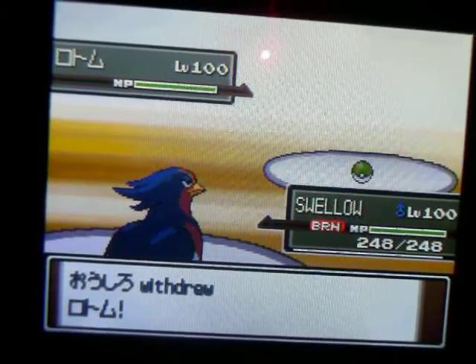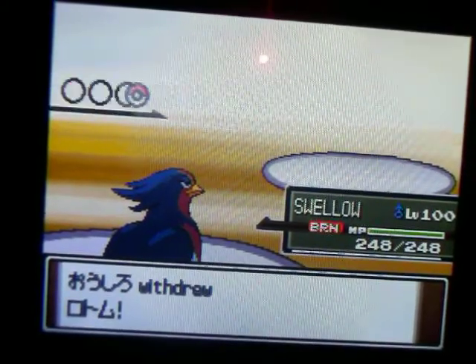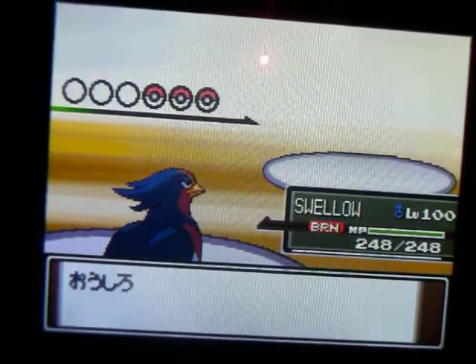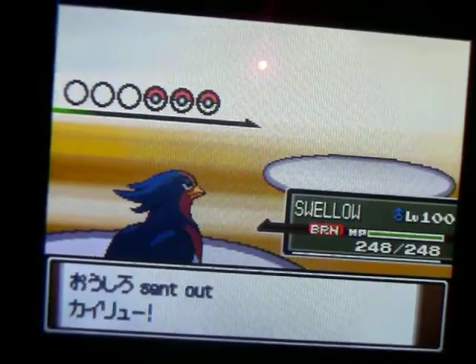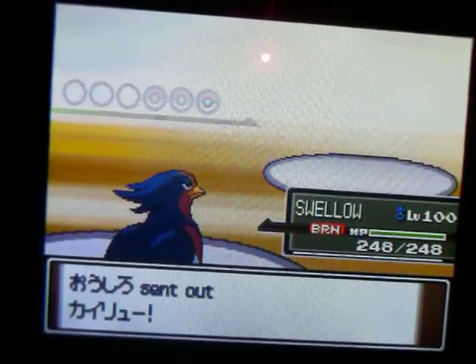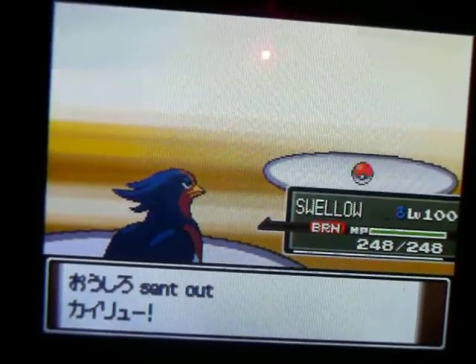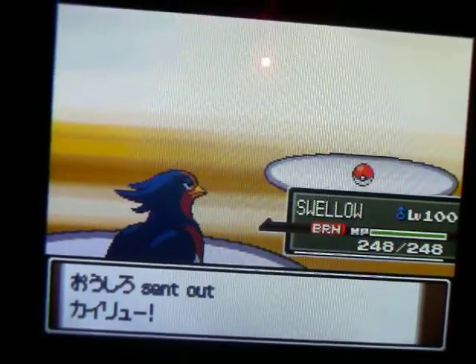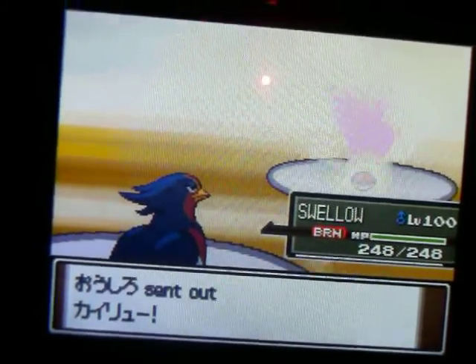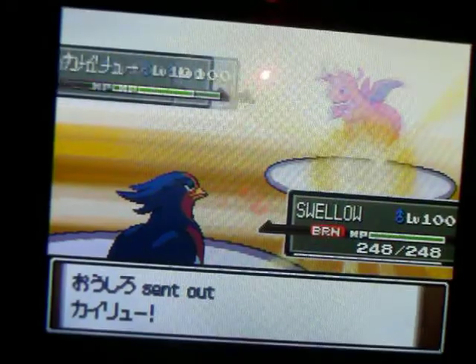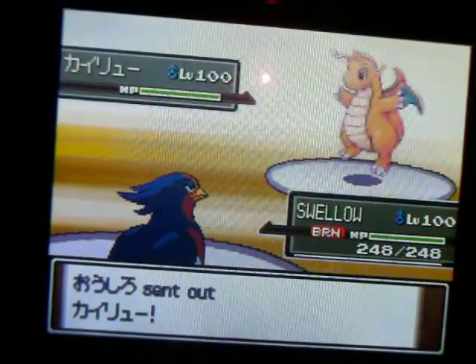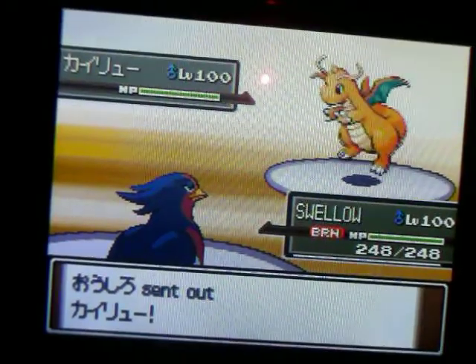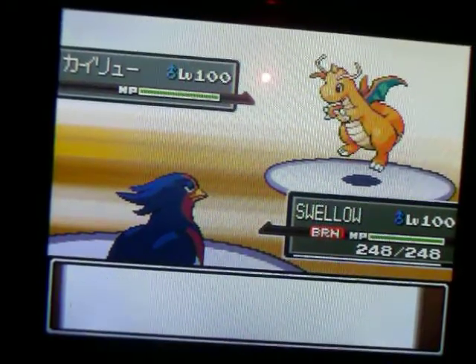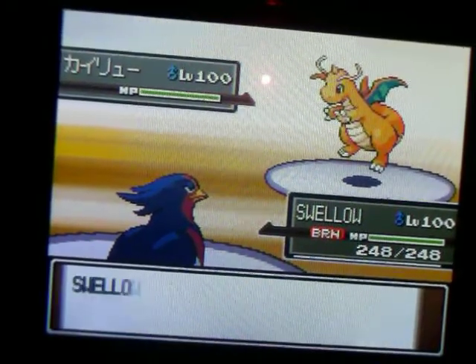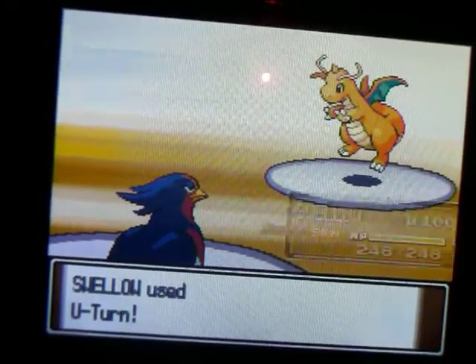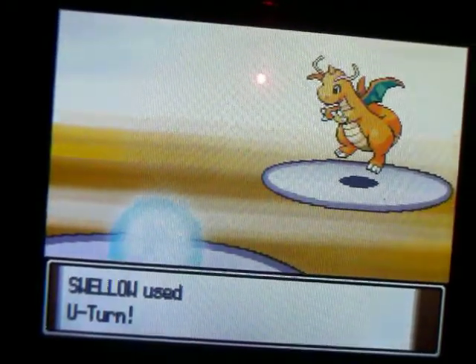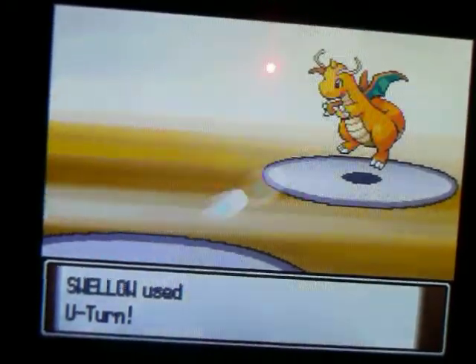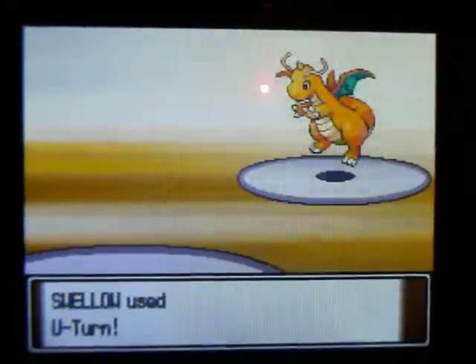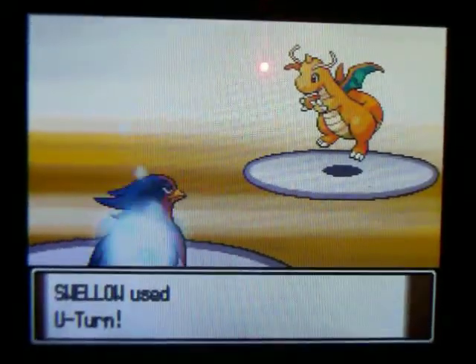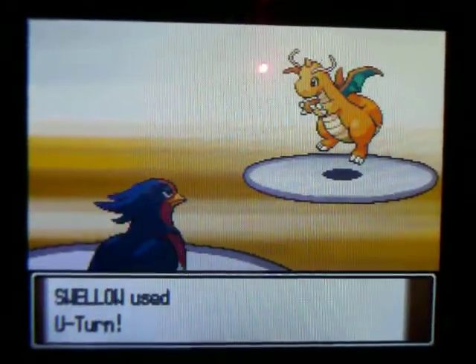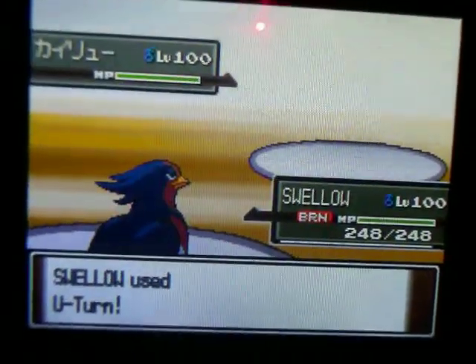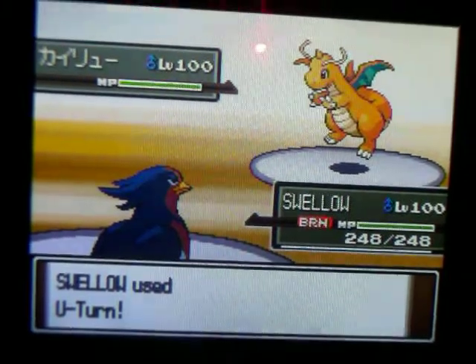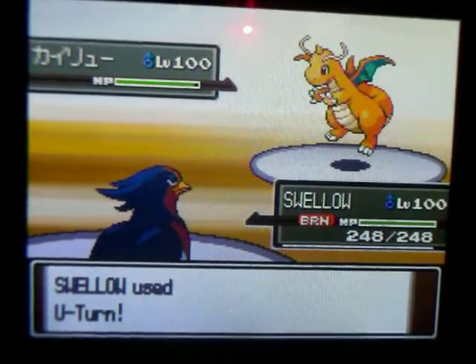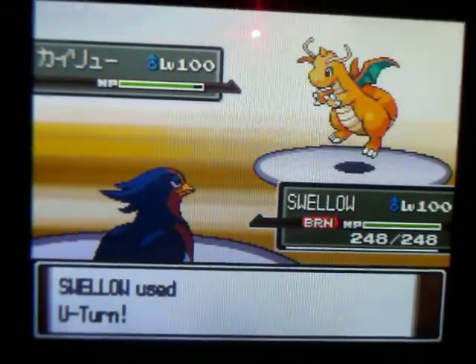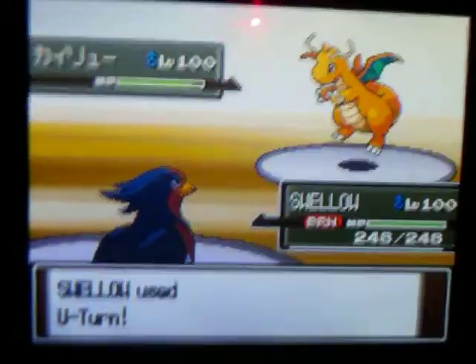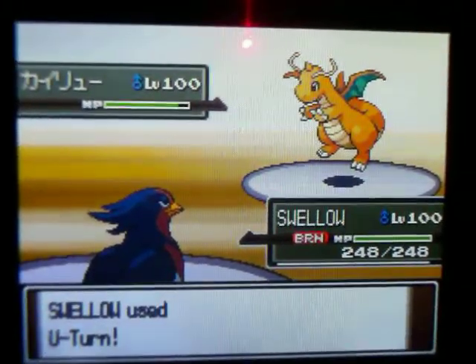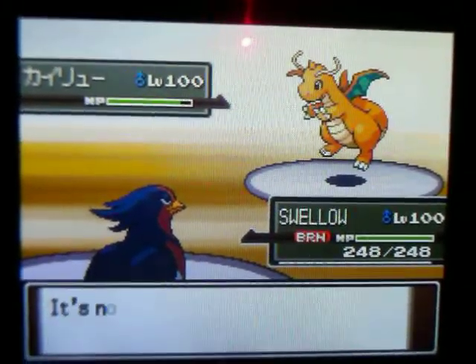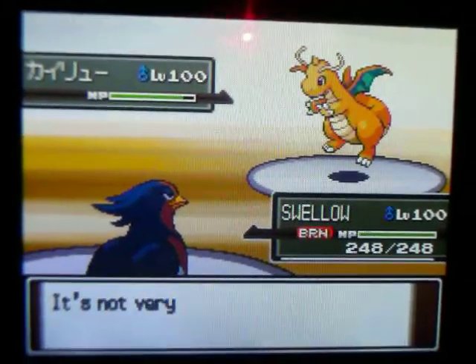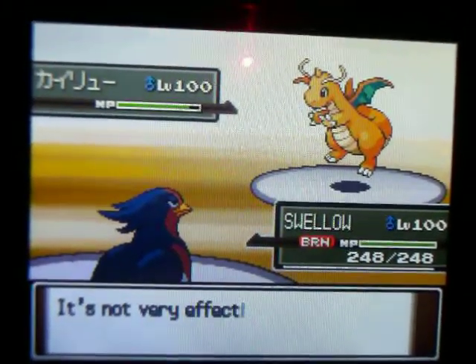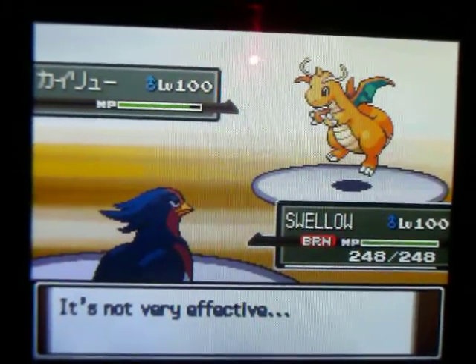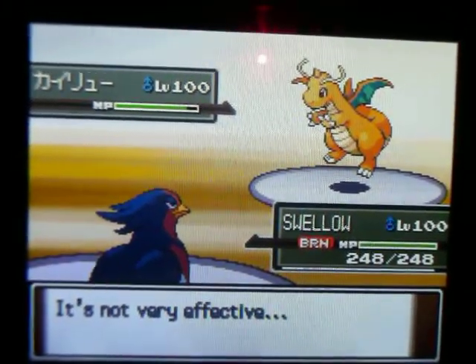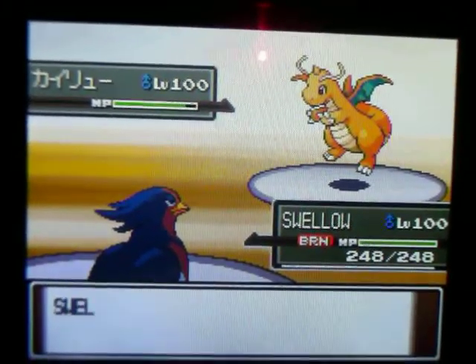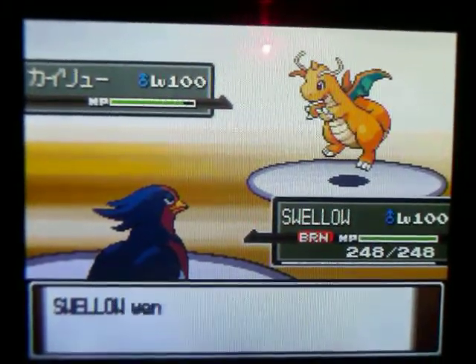So he actually switches — I don't know why — and he goes into his Dragonite. I go for a U-turn because I wasn't expecting him to switch, but it doesn't do a lot of damage, even with the Guts boost.